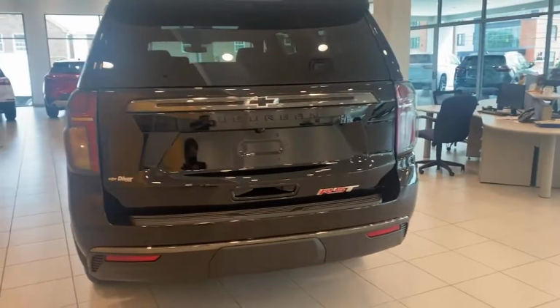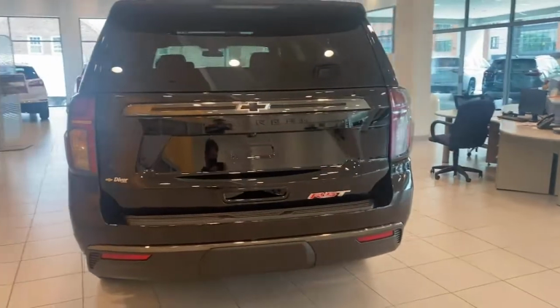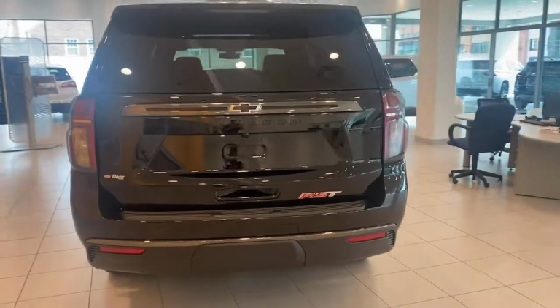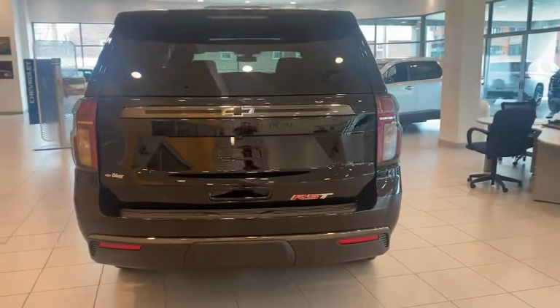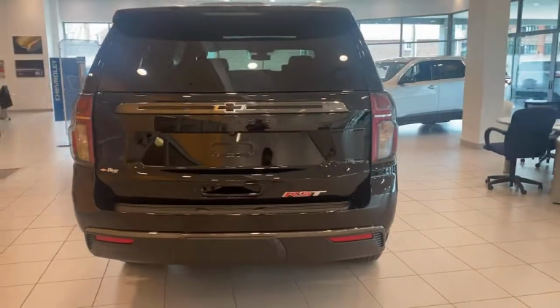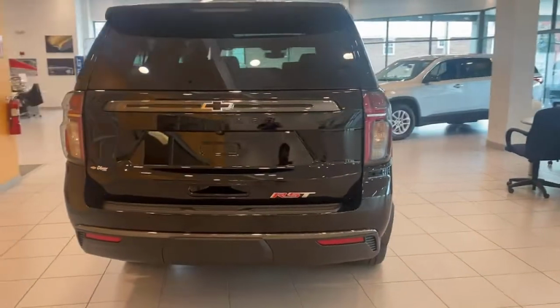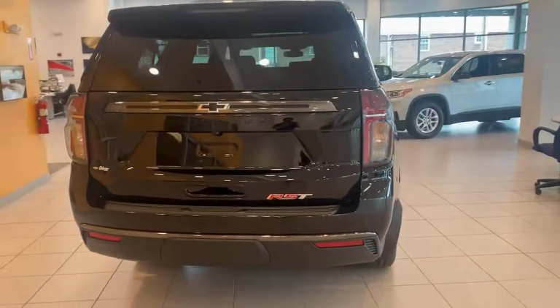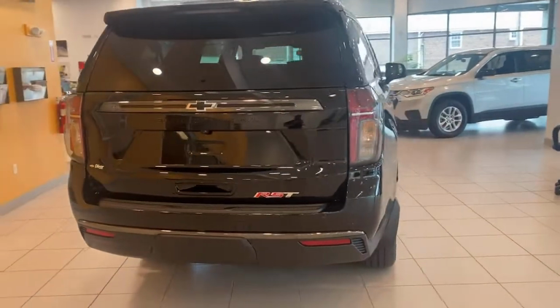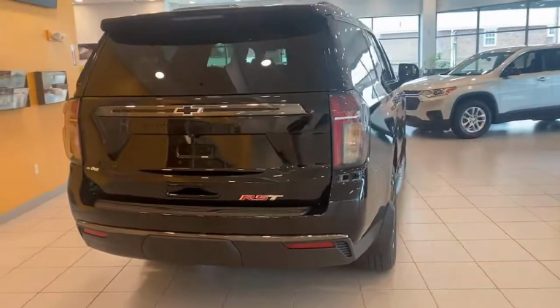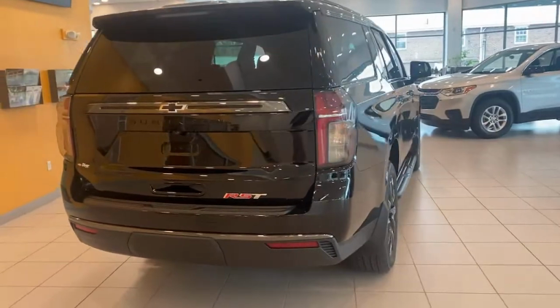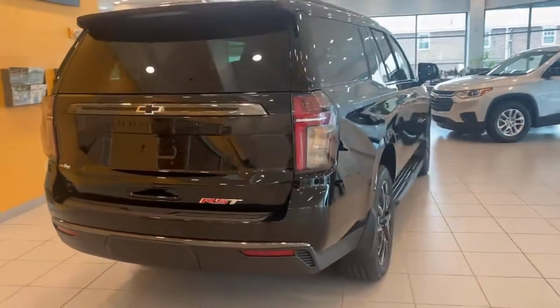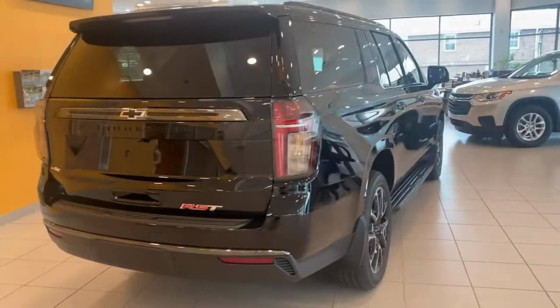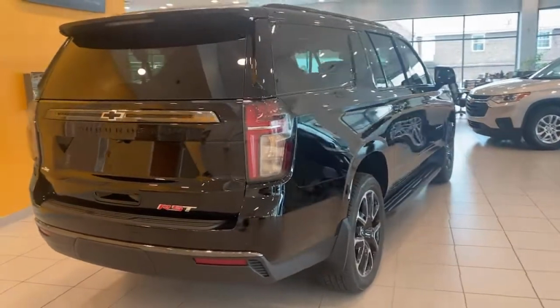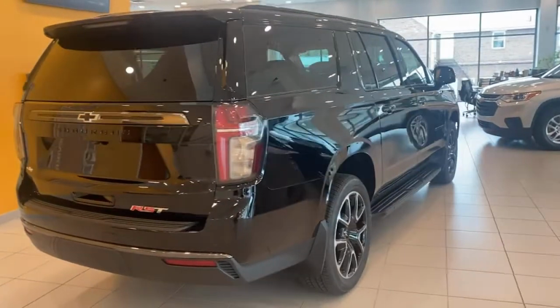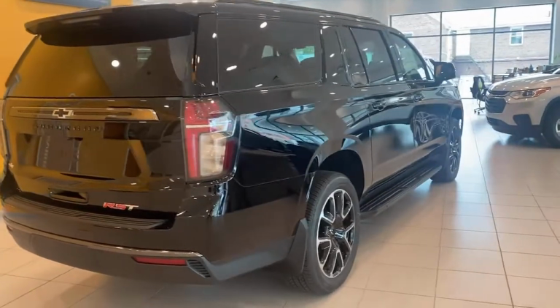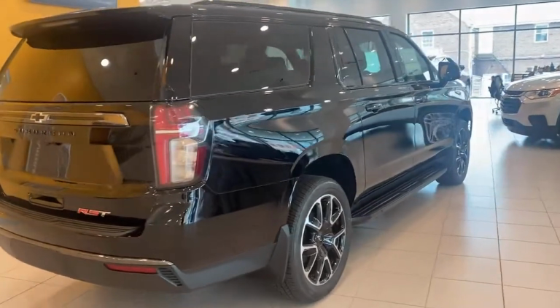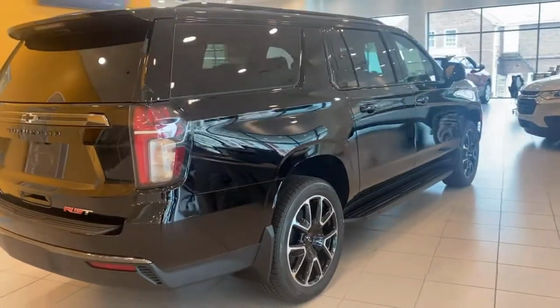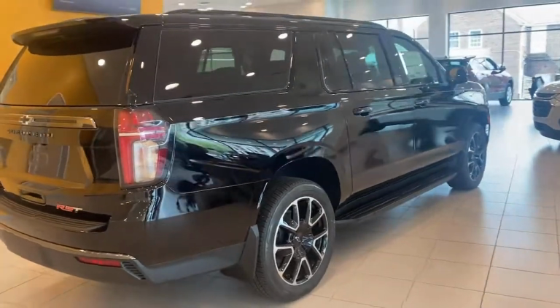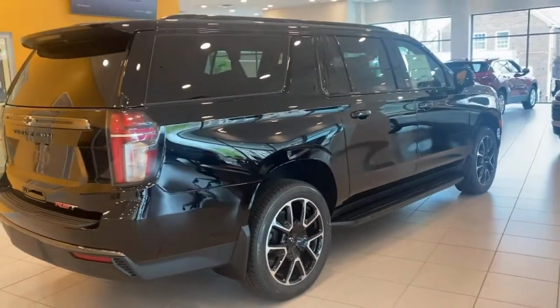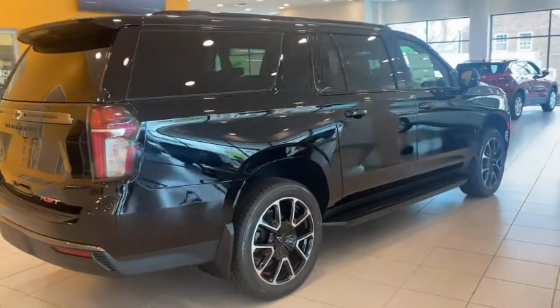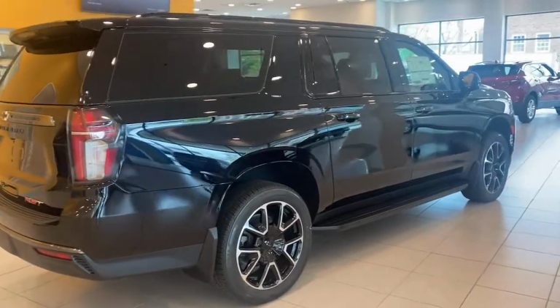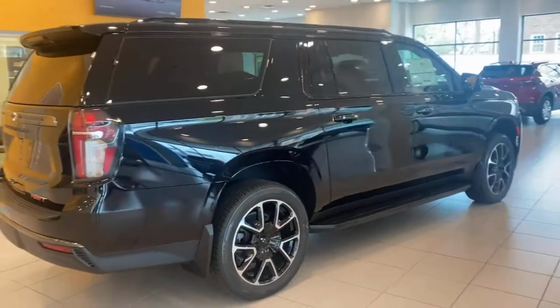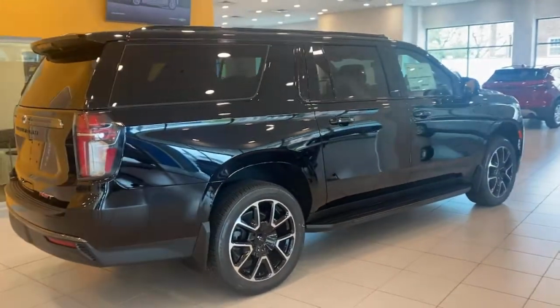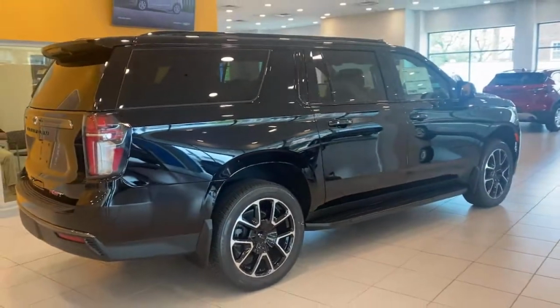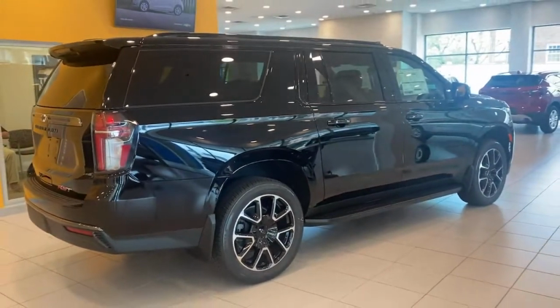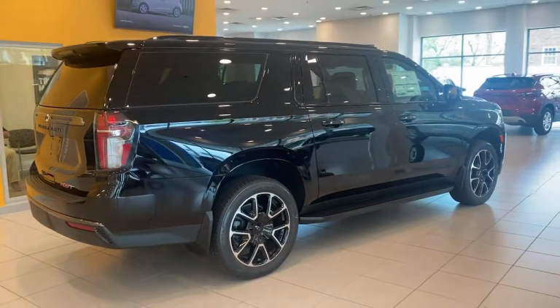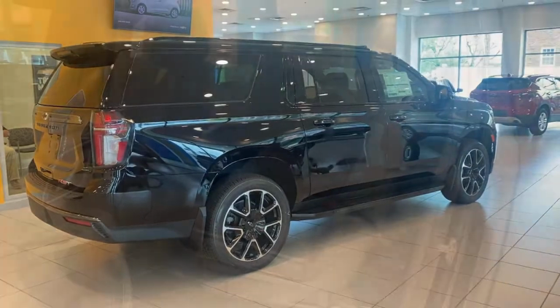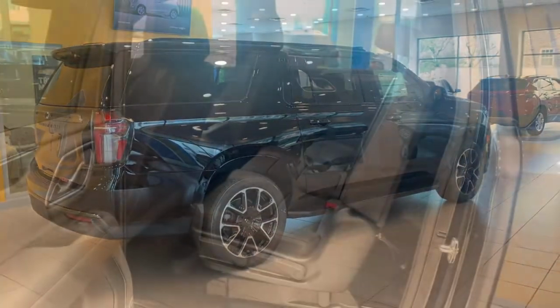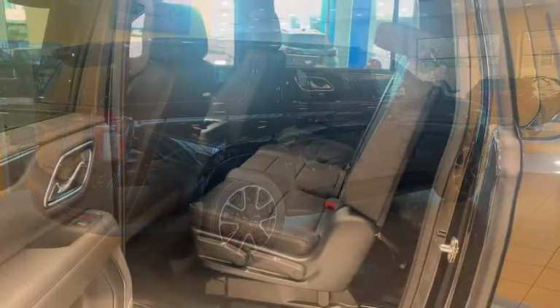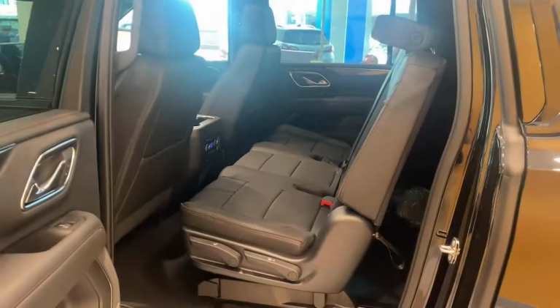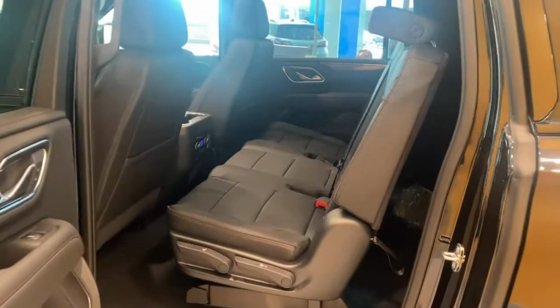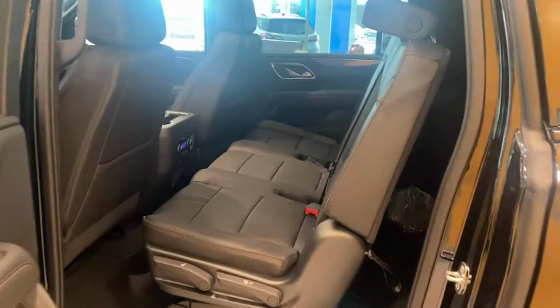Keyless start, remote engine start, power passenger seat, four-wheel drive. Make the most of the growing years. Get into the Suburban and live large.